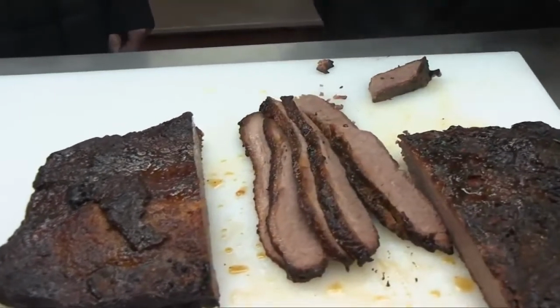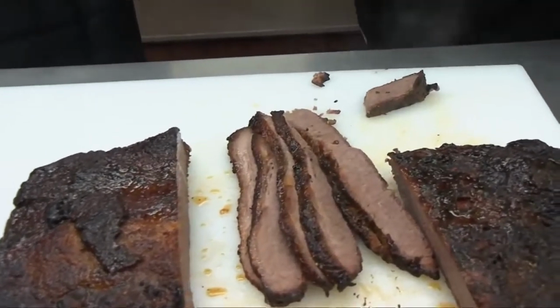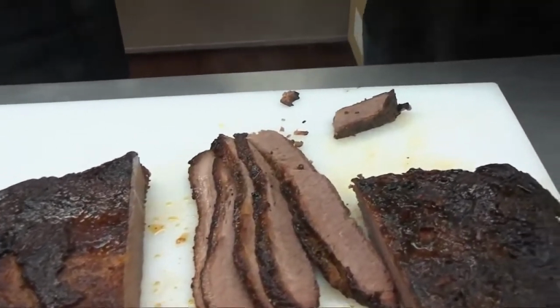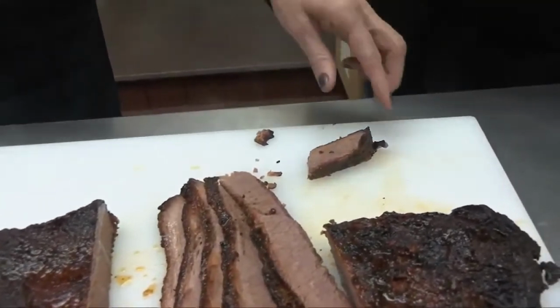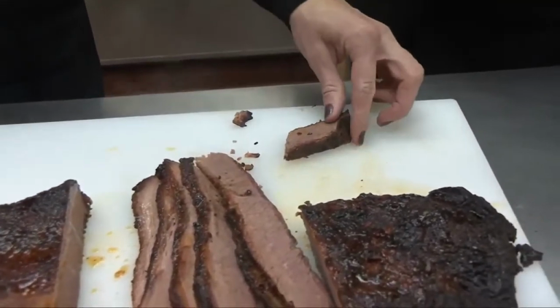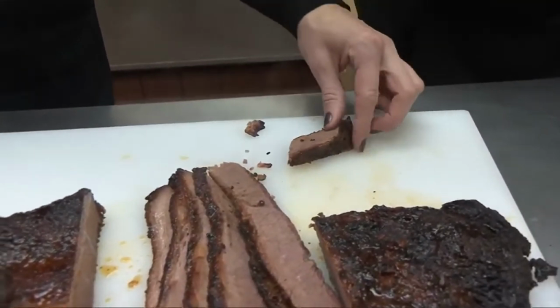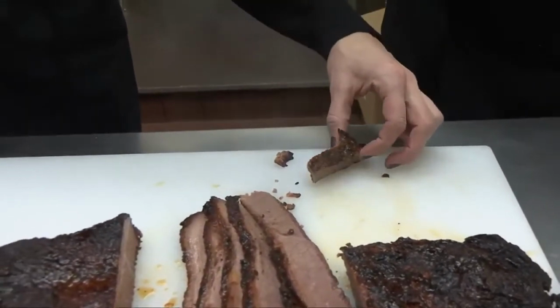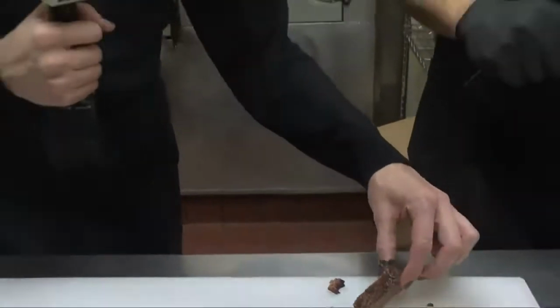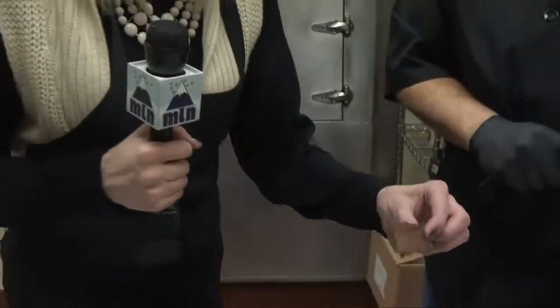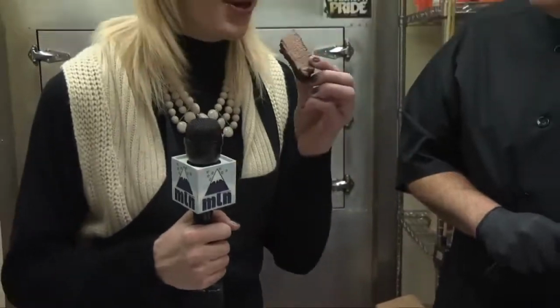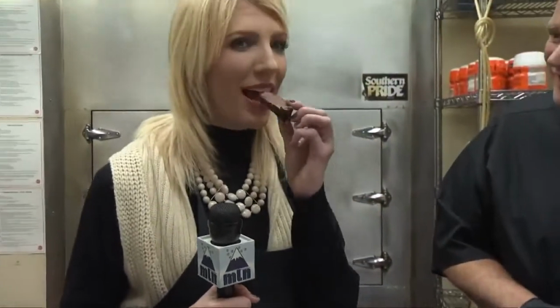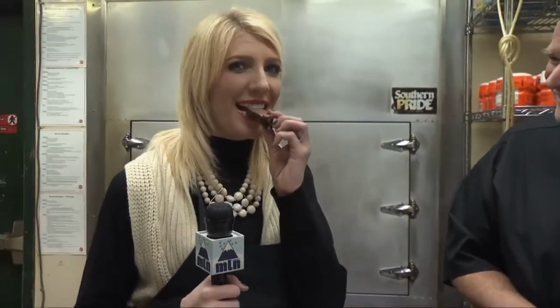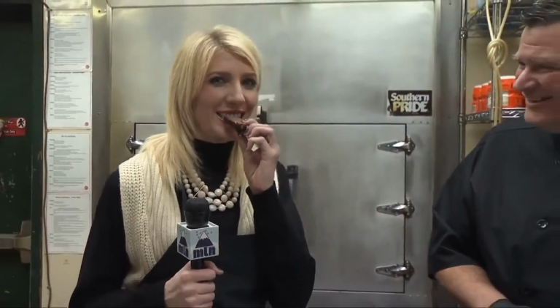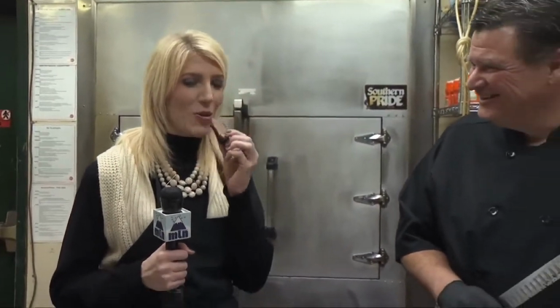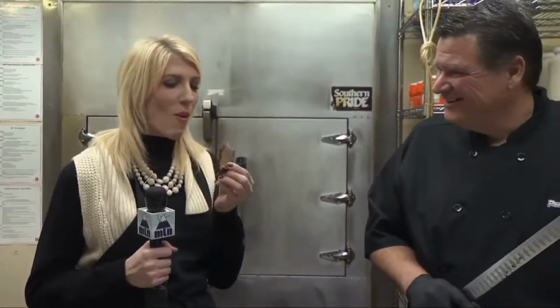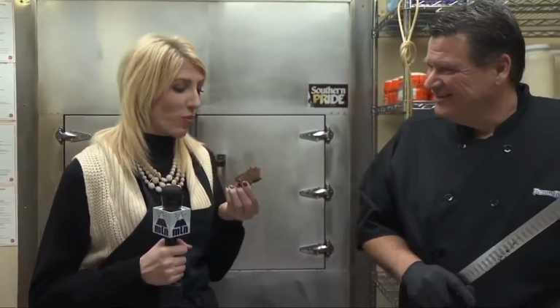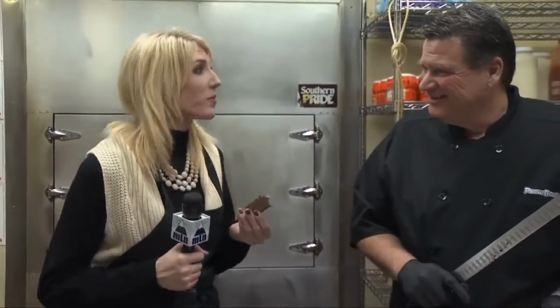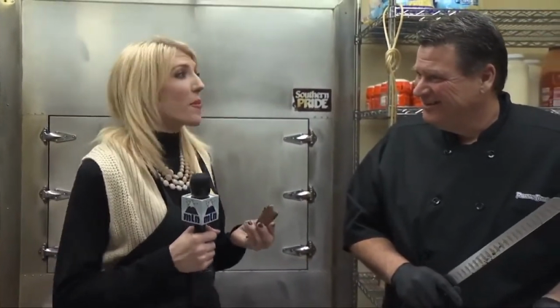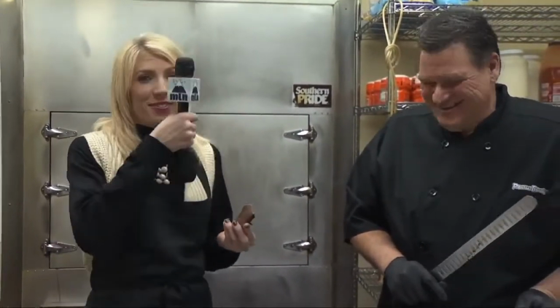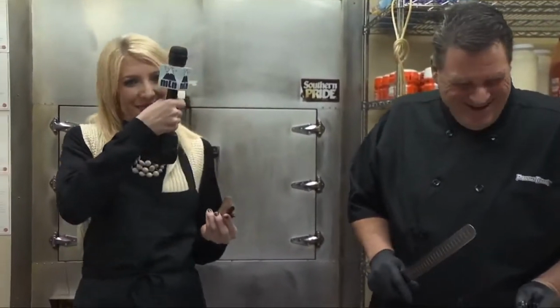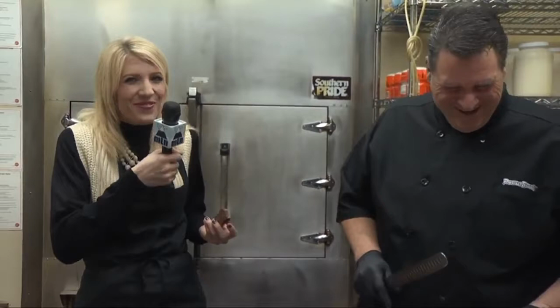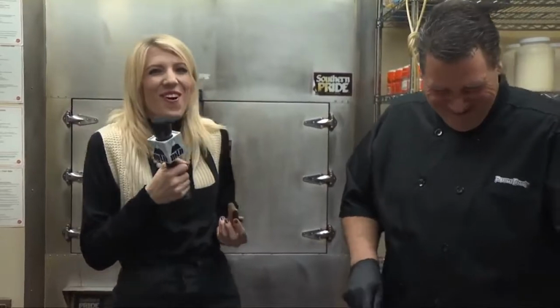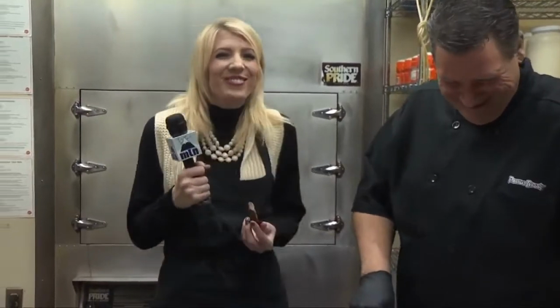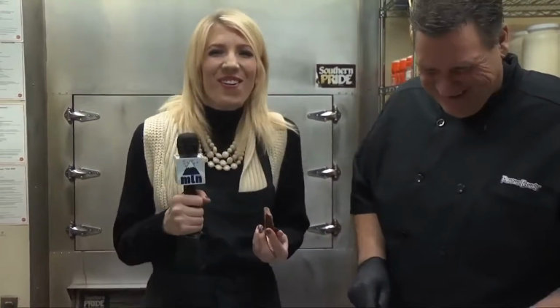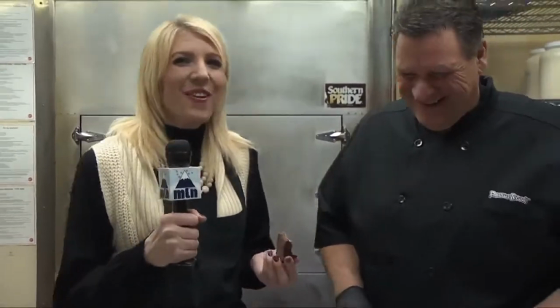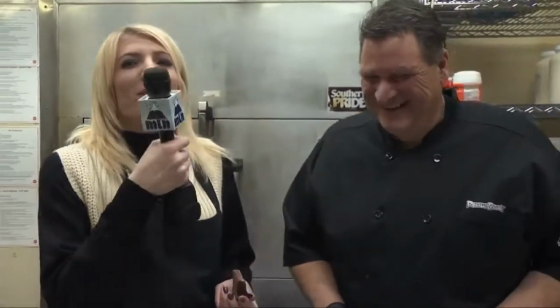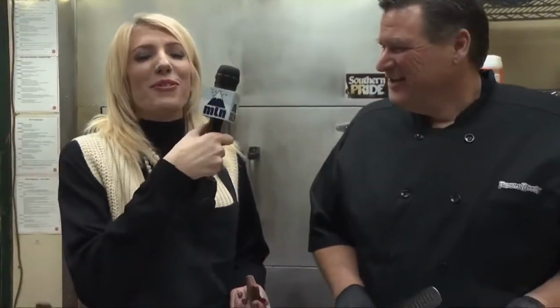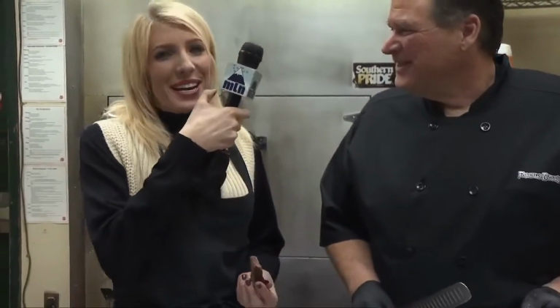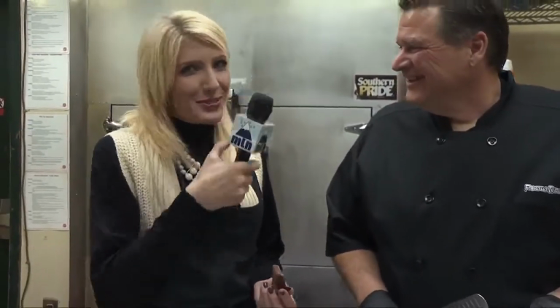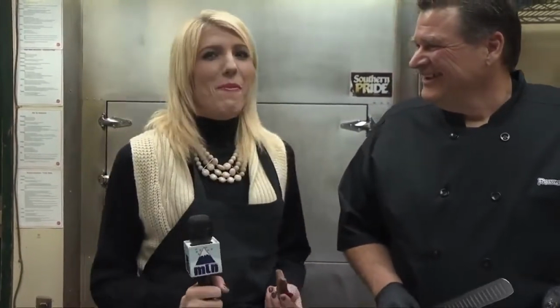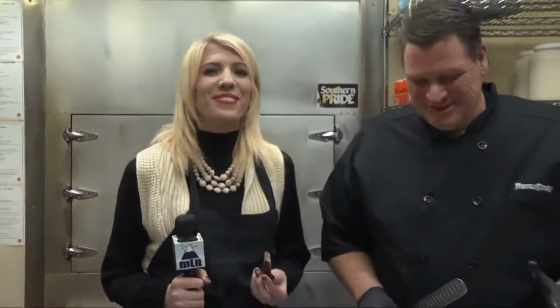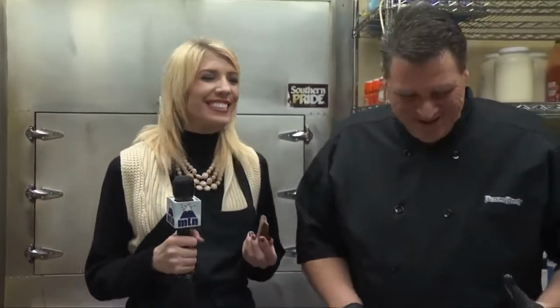Give it a shot — okay, it's going to be a little bit warm. Yeah, that's really good. We'll be right back after this break.